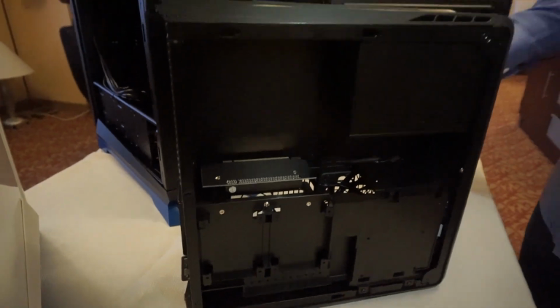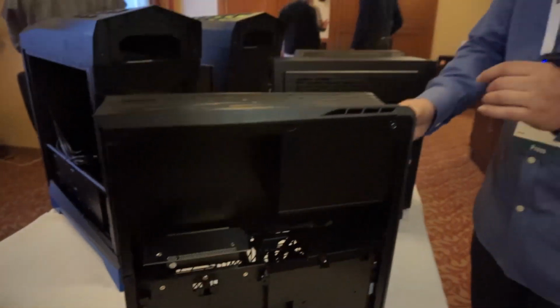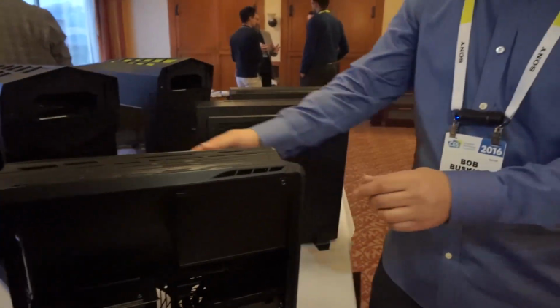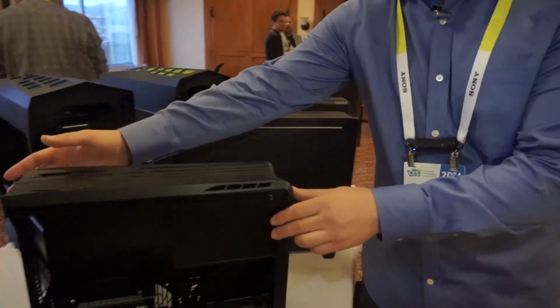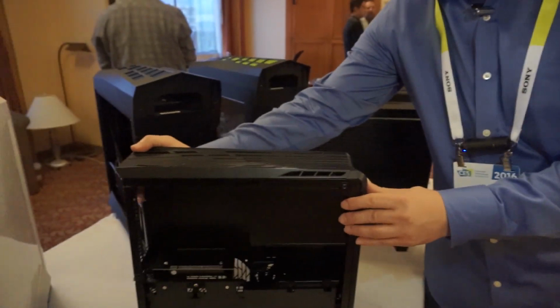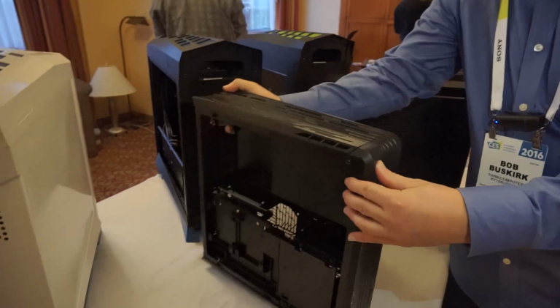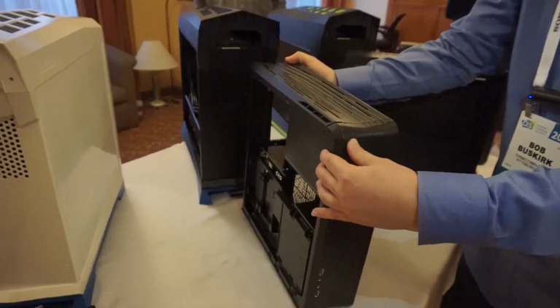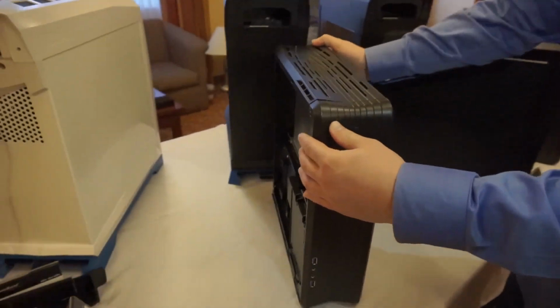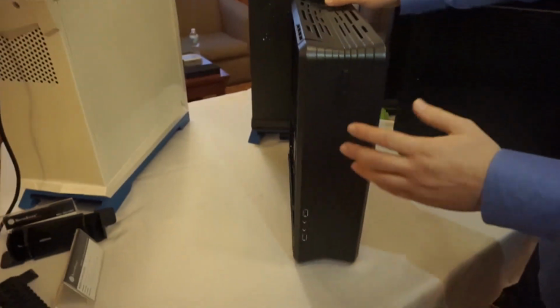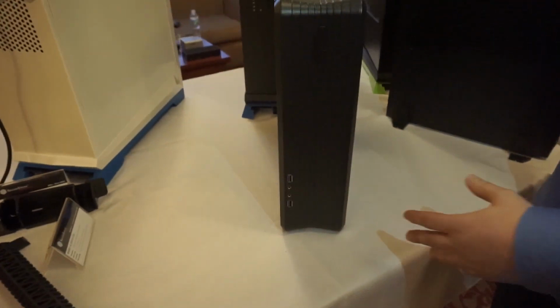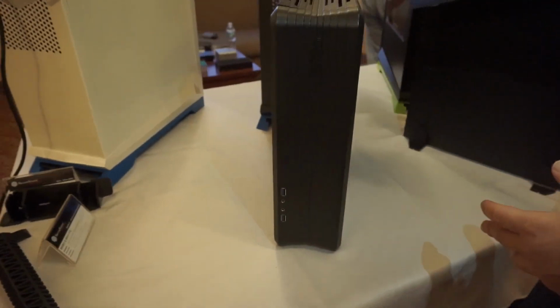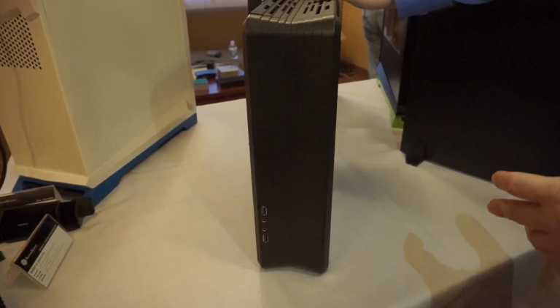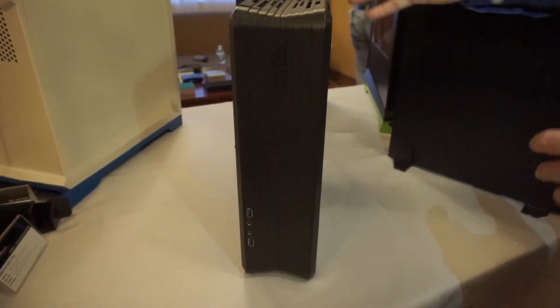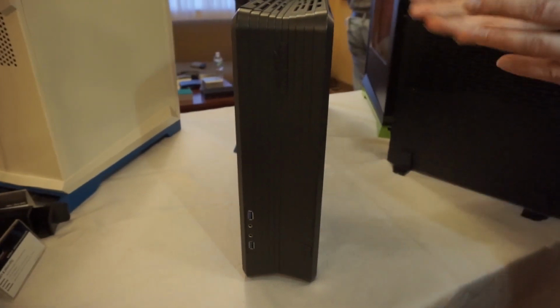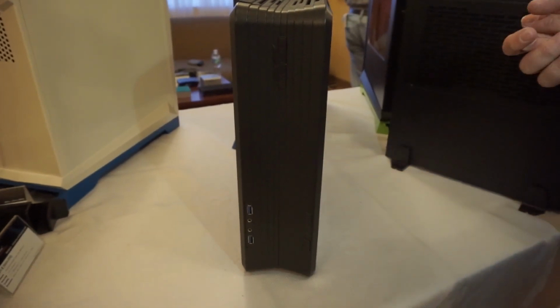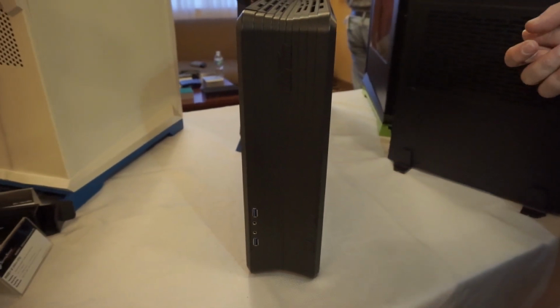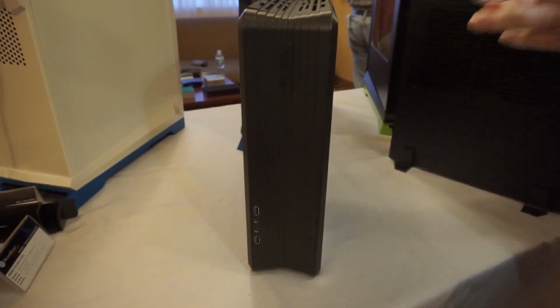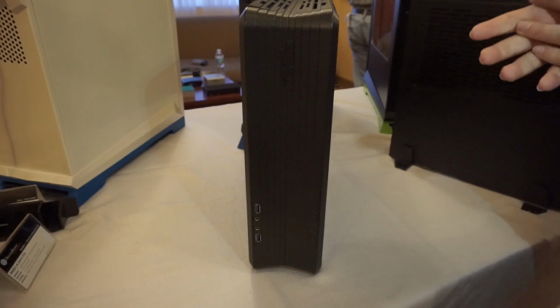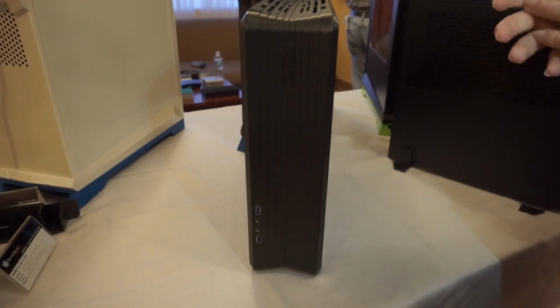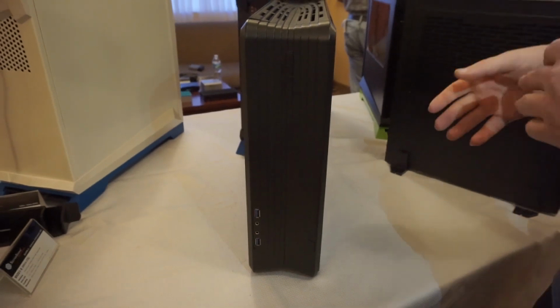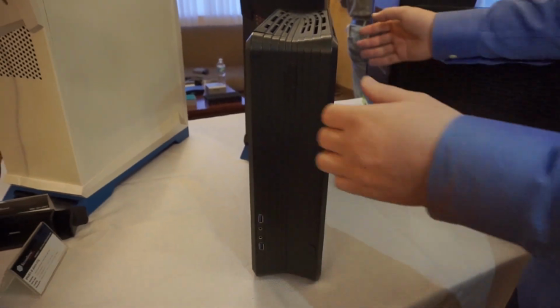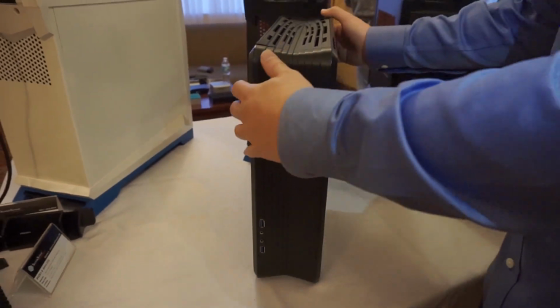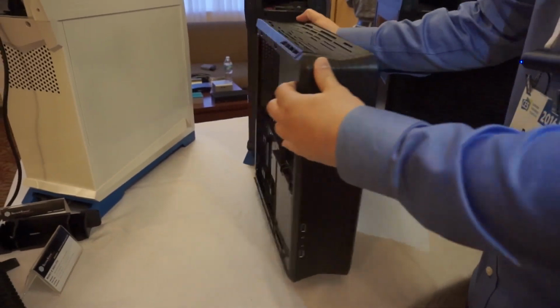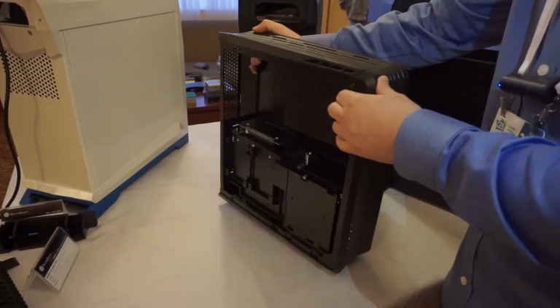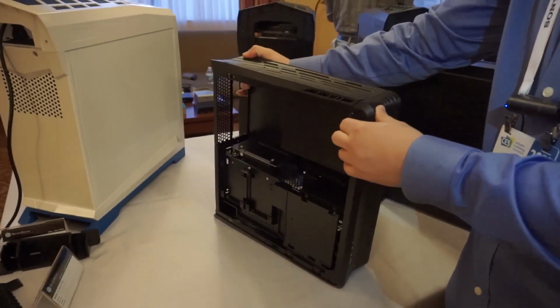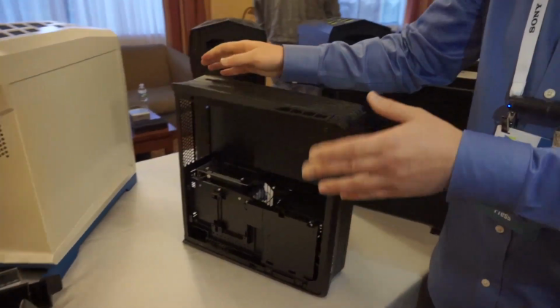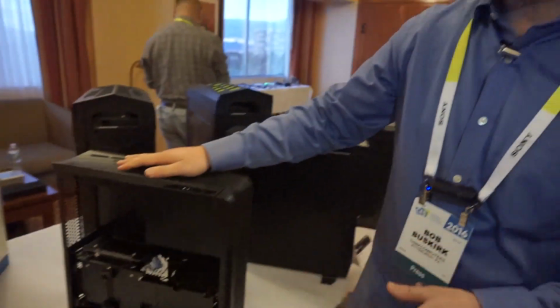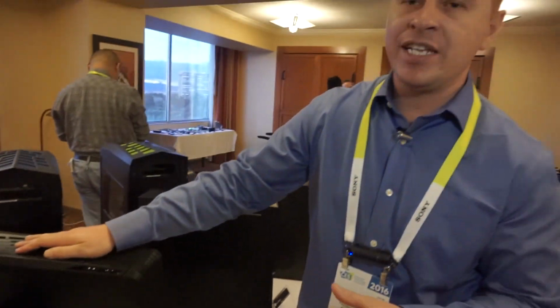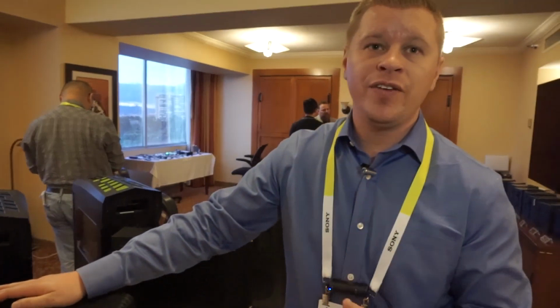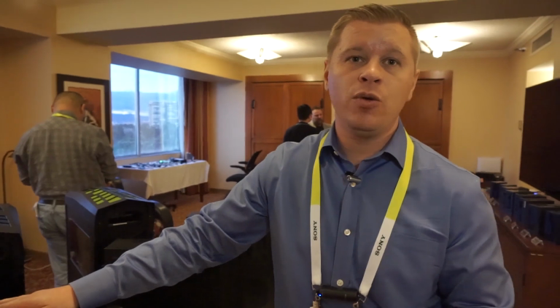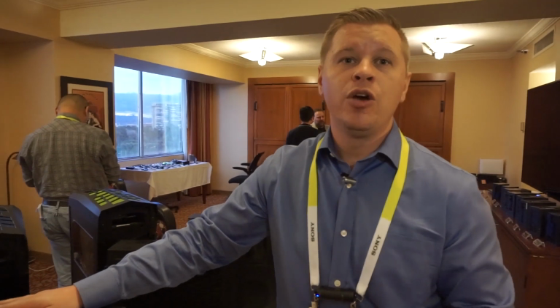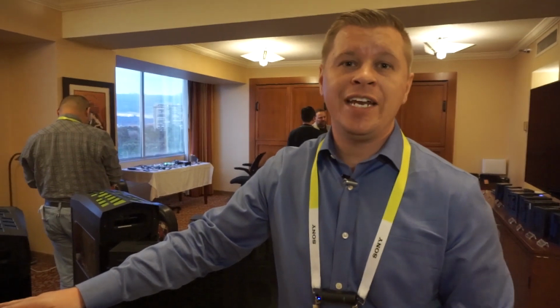Also if we move around to the front, you can see there's no slimline optical drive anymore. Of course, who uses optical drives these days? This case will be coming out very soon, should be in Q1 for around the same price as the RVZ01, which is $80.